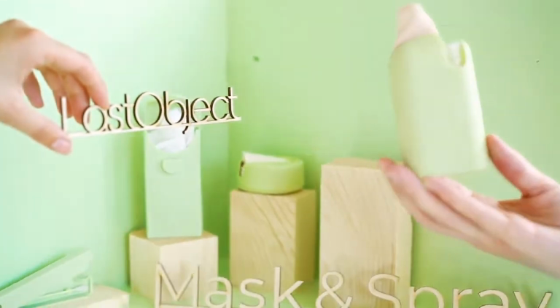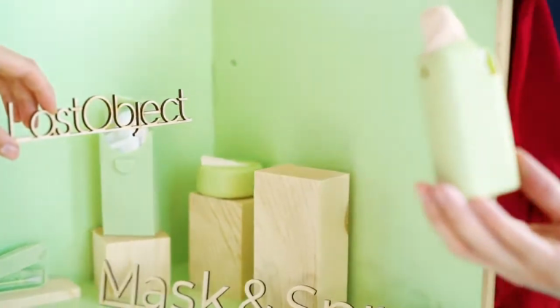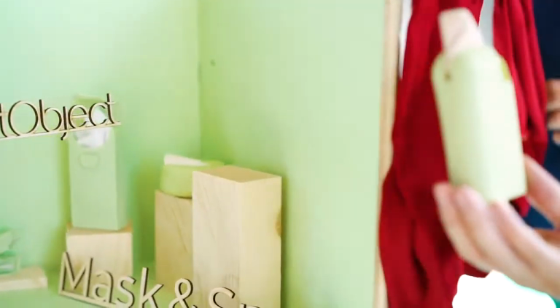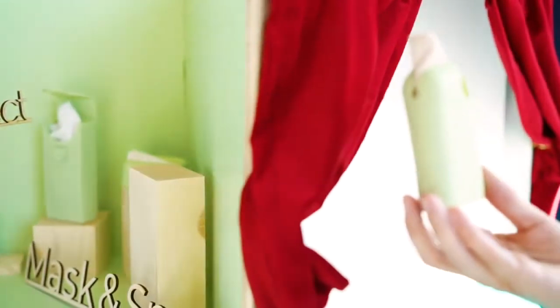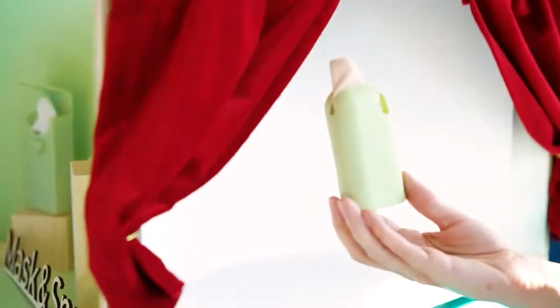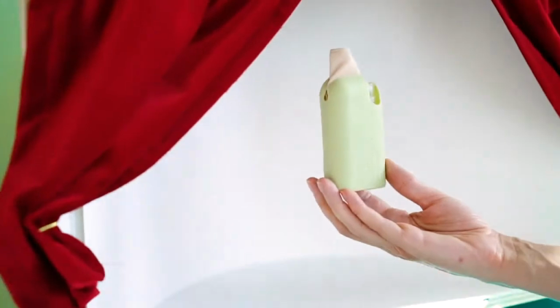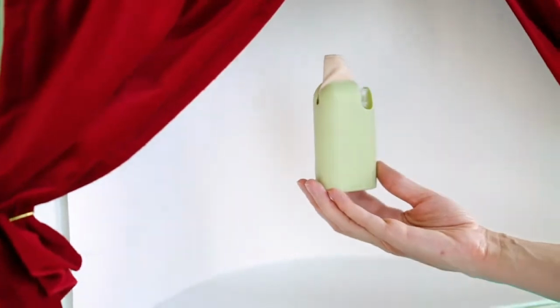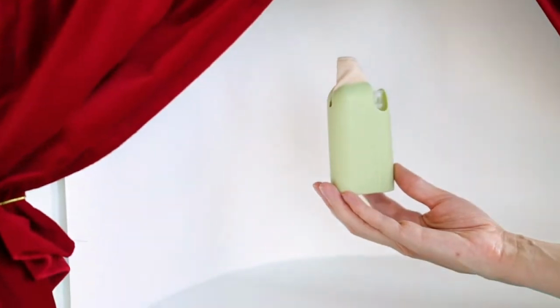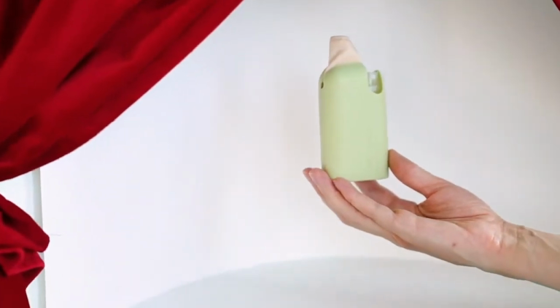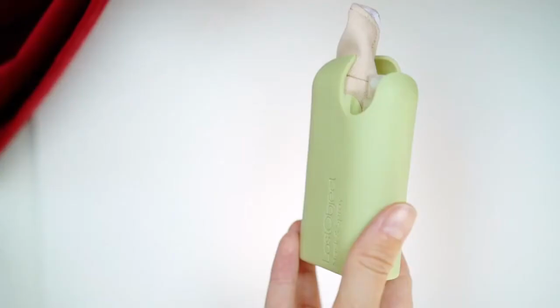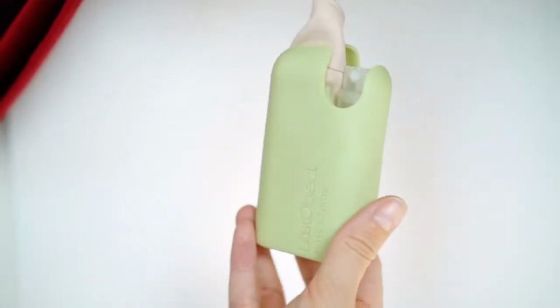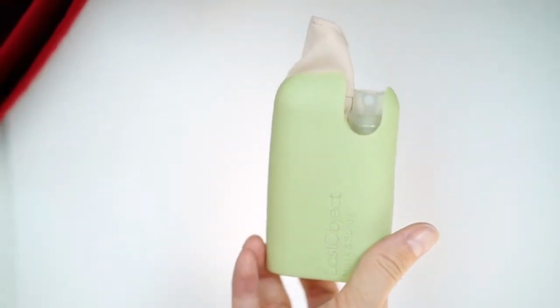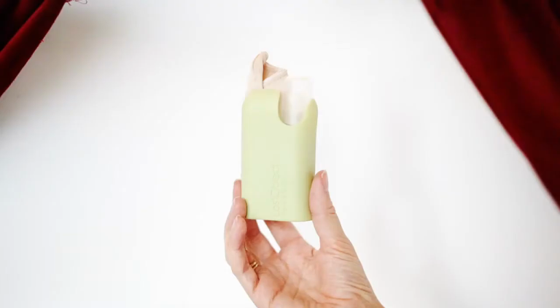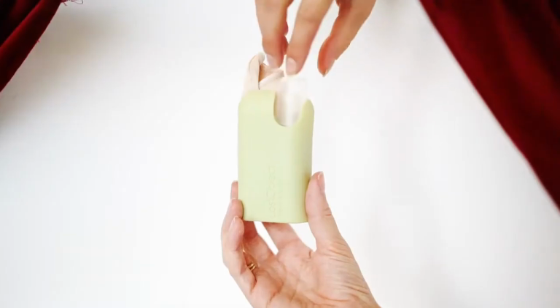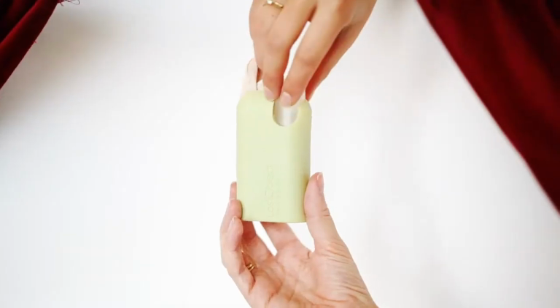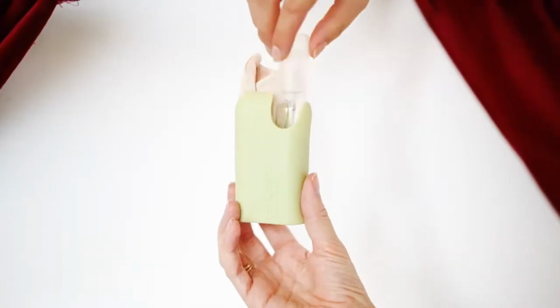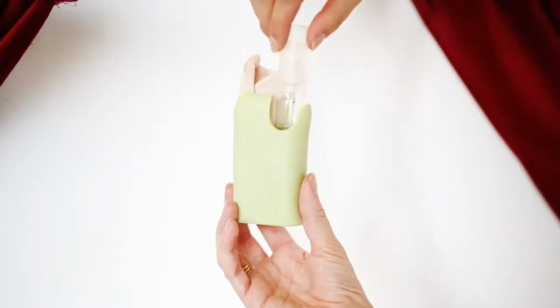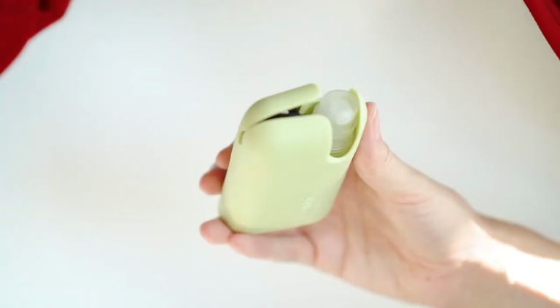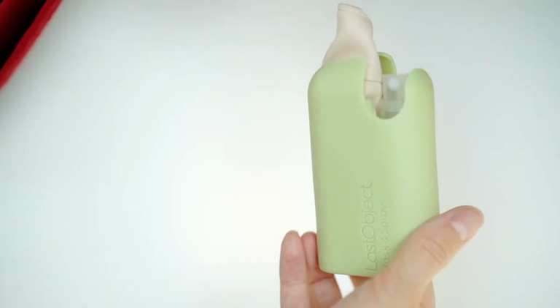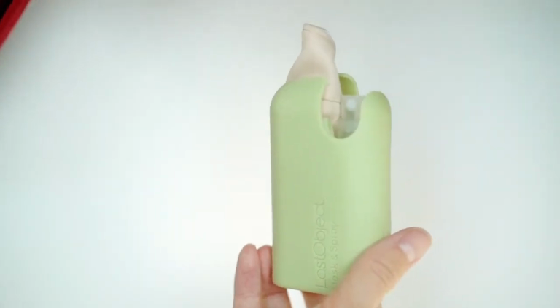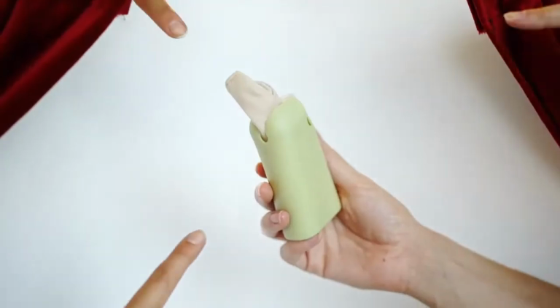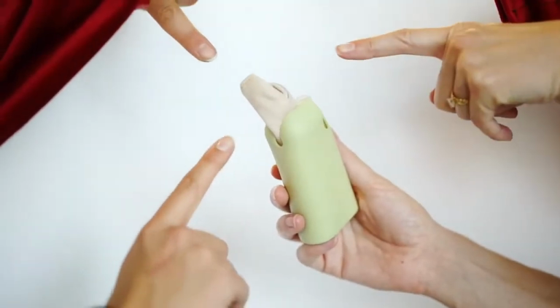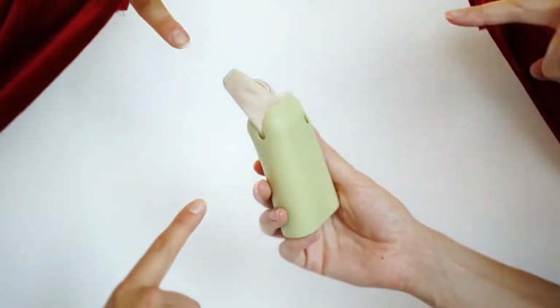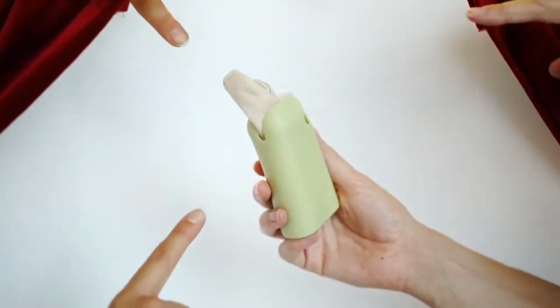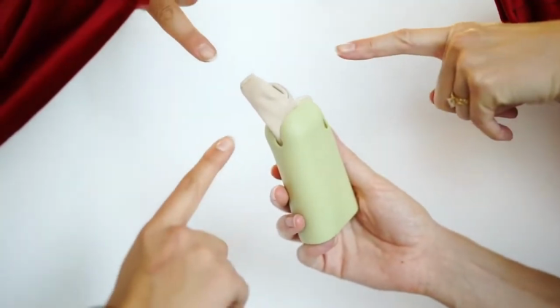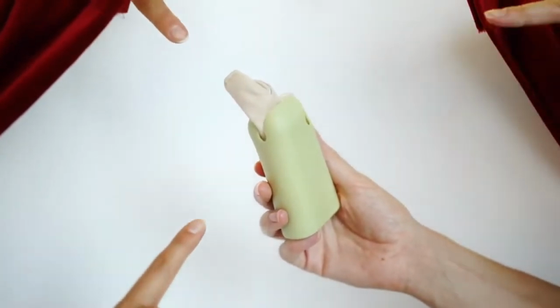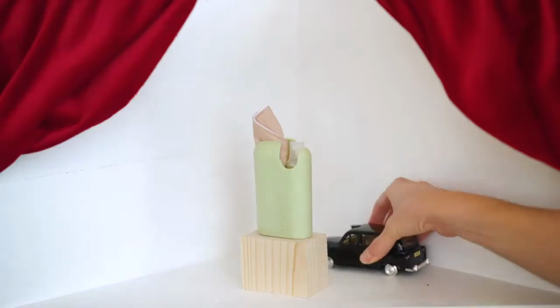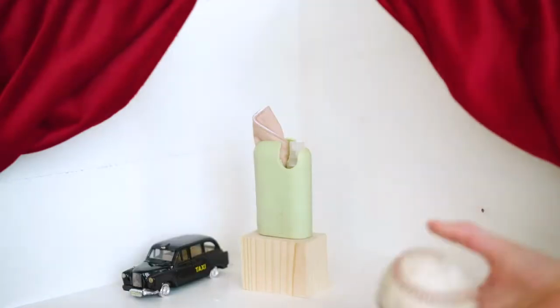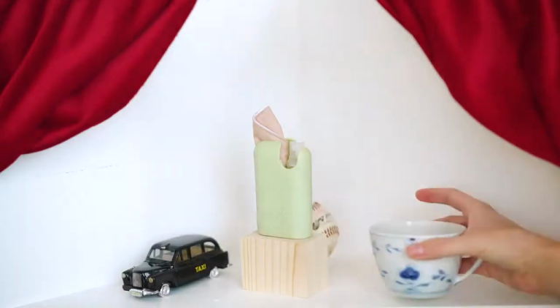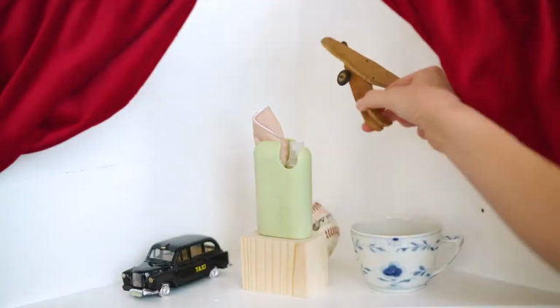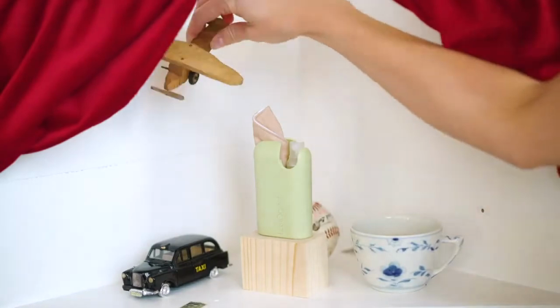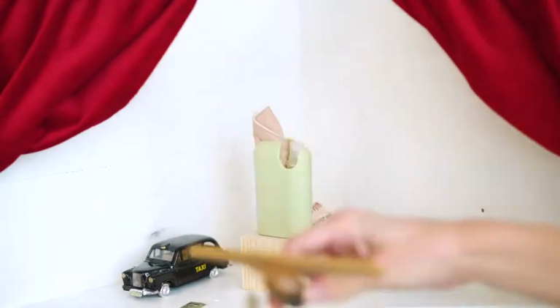We created a sanitary kit to keep everything conveniently in one place. The spray bottle fits directly into the silicone base, and the mask is stored in the slotted compartment.